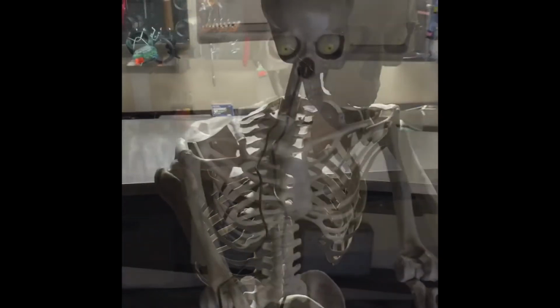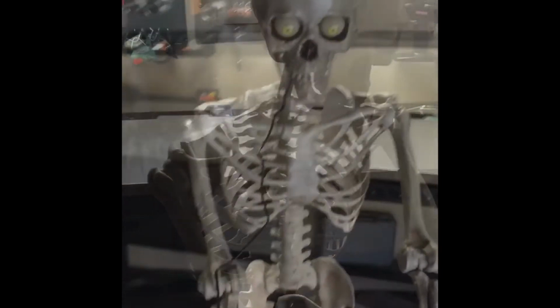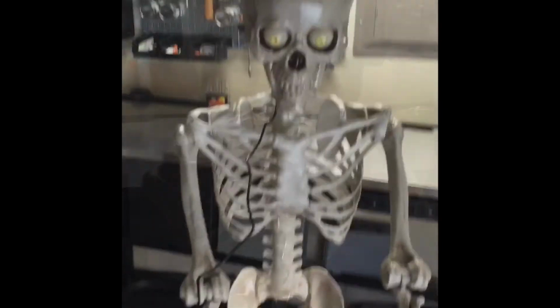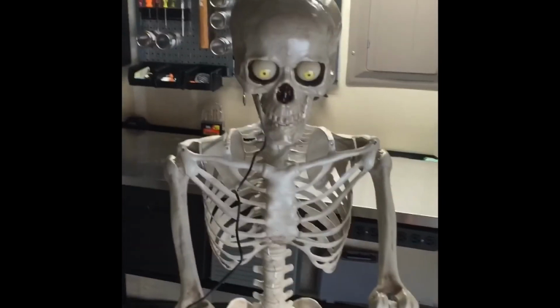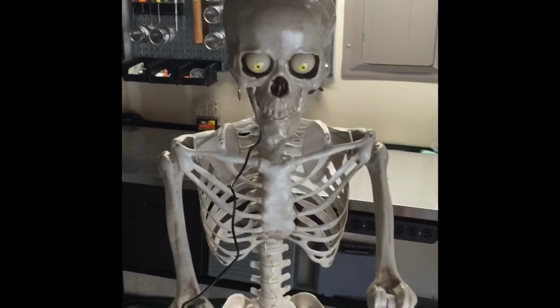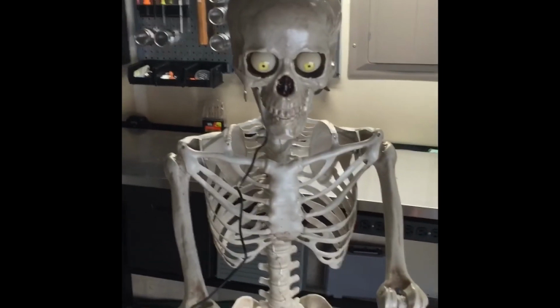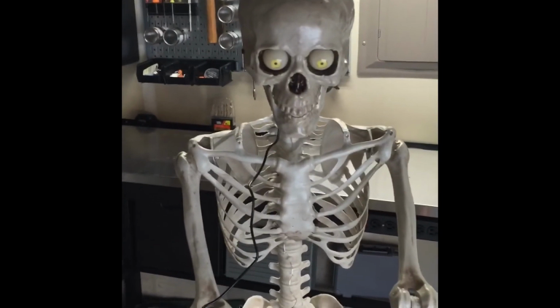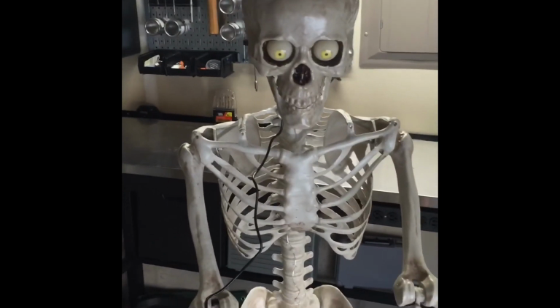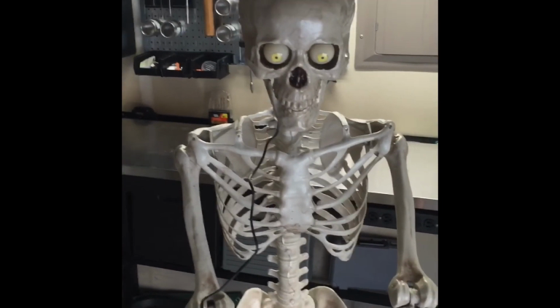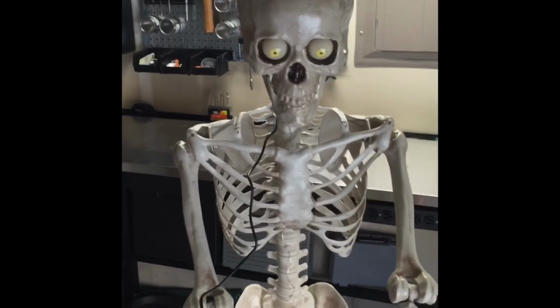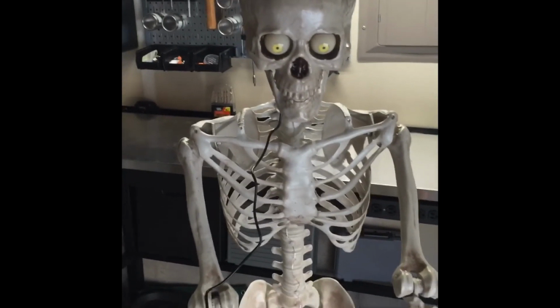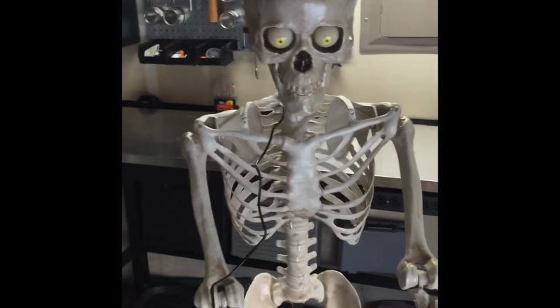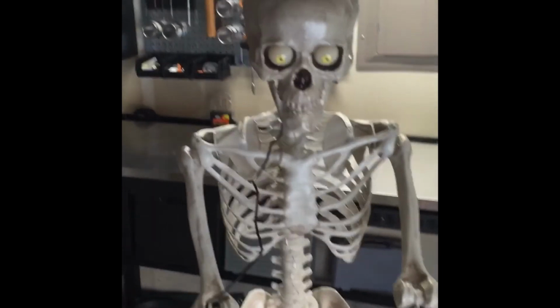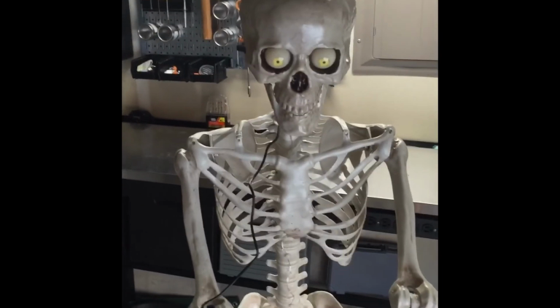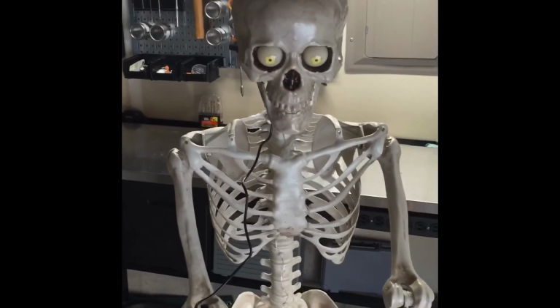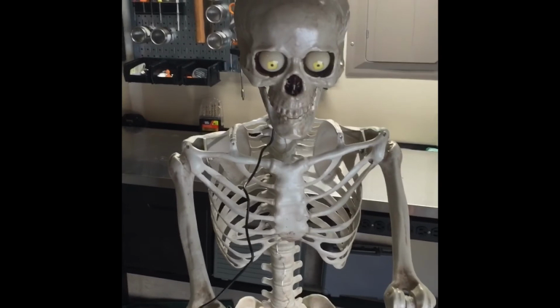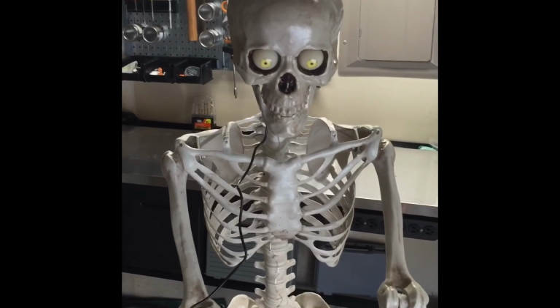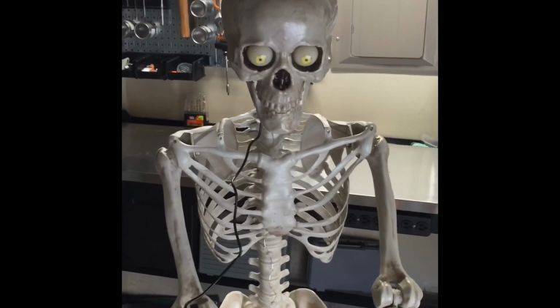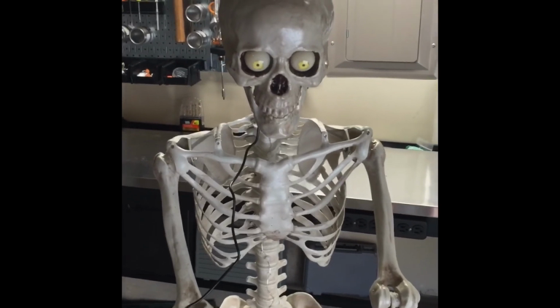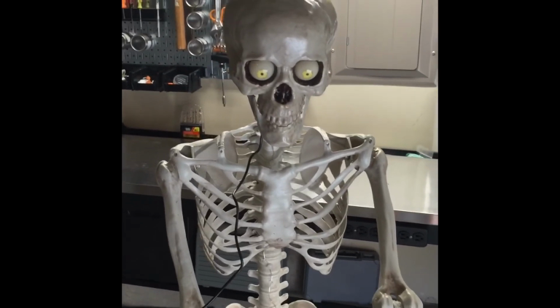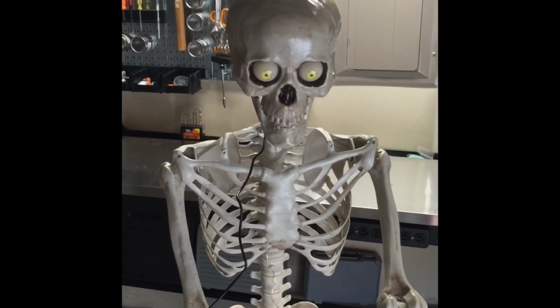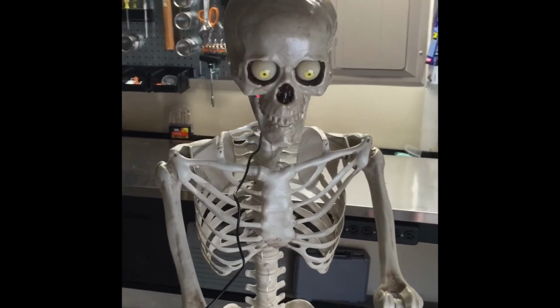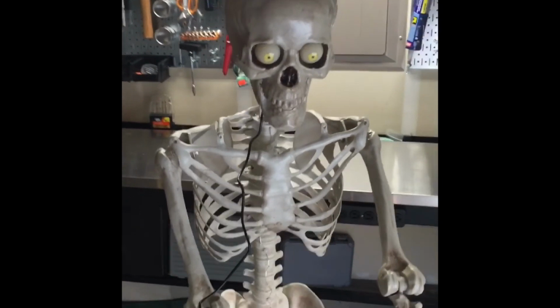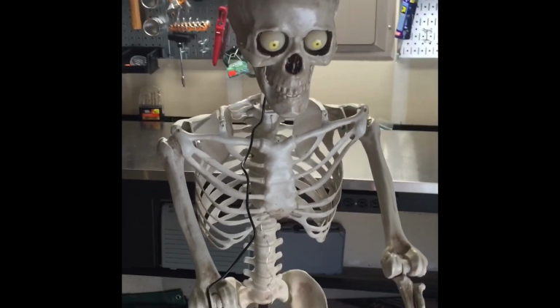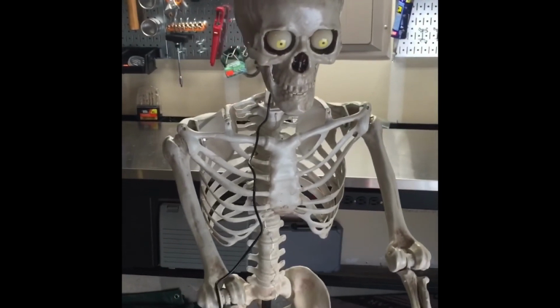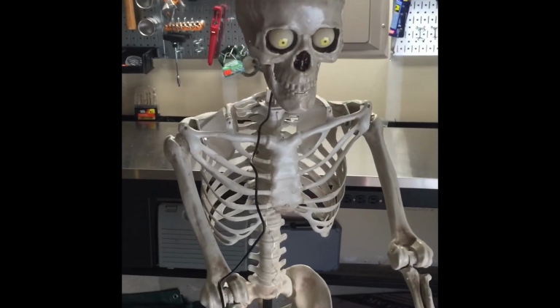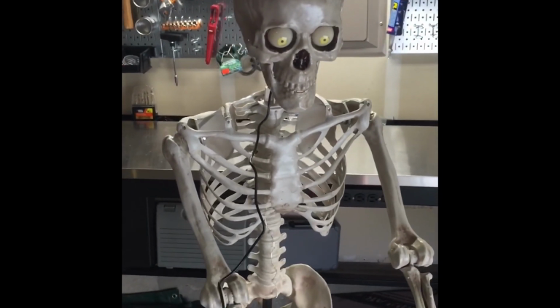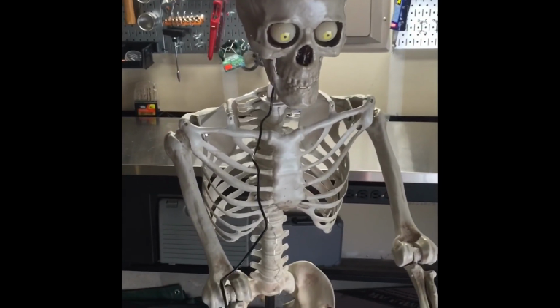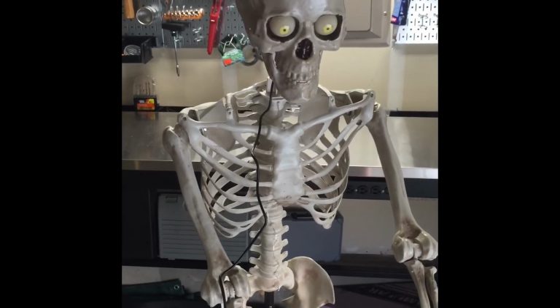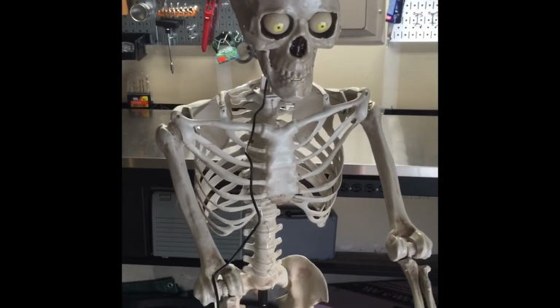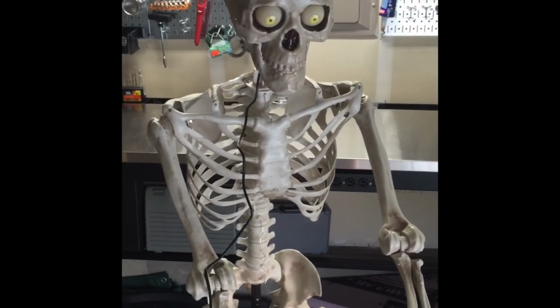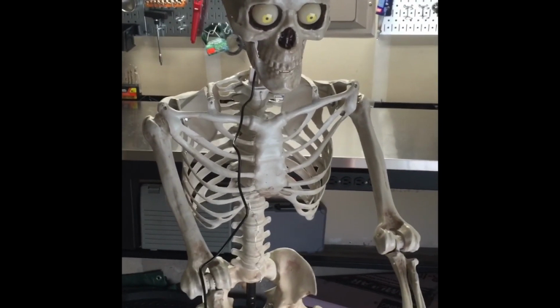Overall really happy with it for the price. I got it at Home Depot. I would highly recommend it. So thanks.